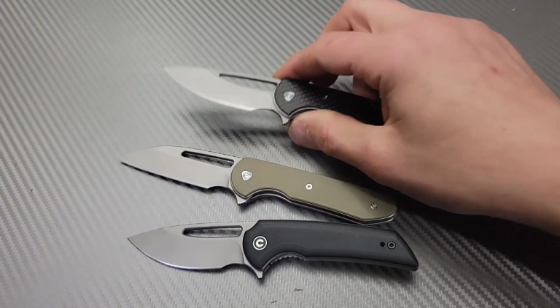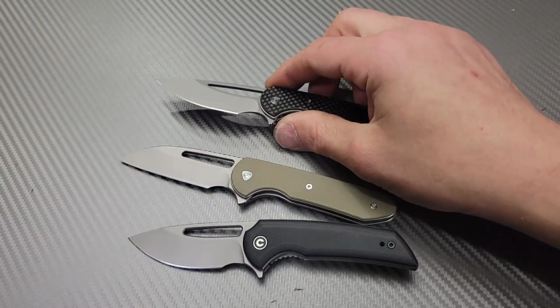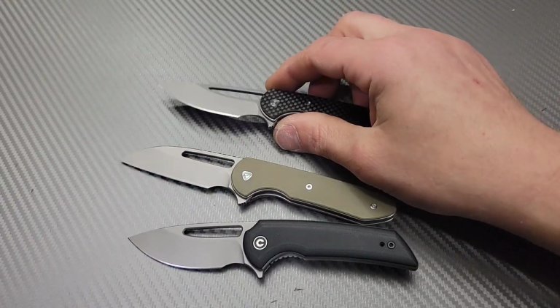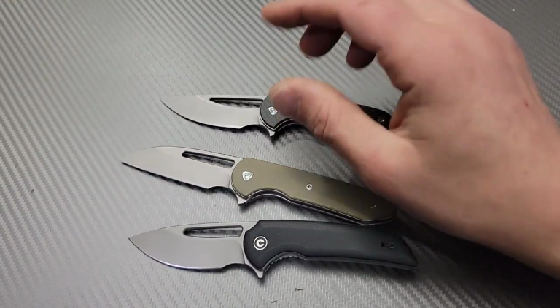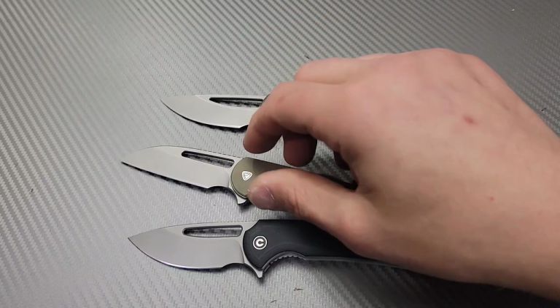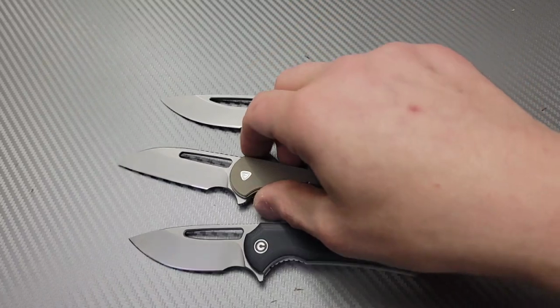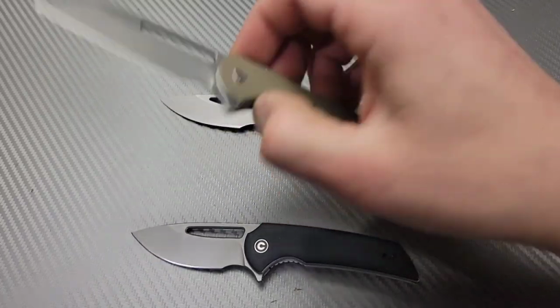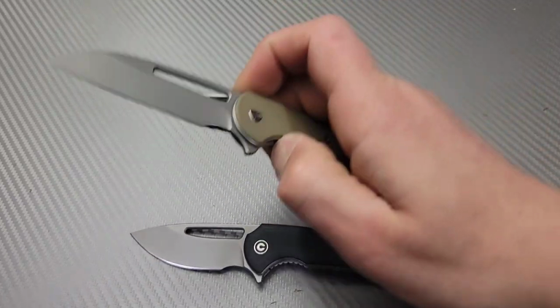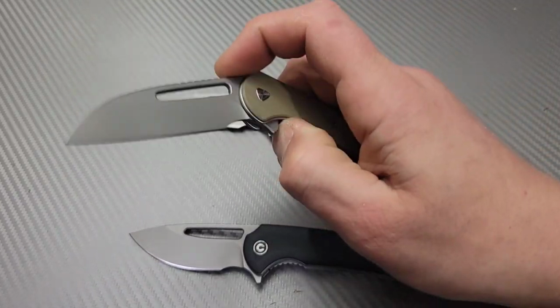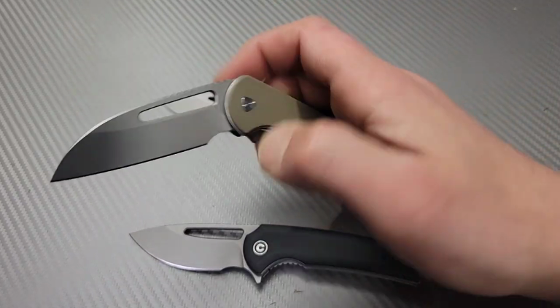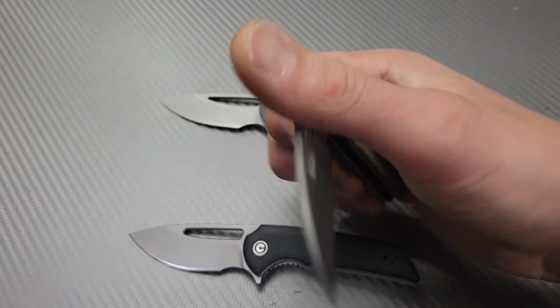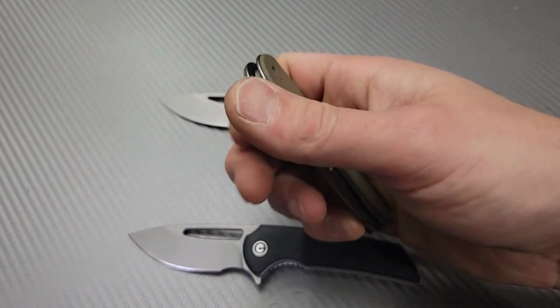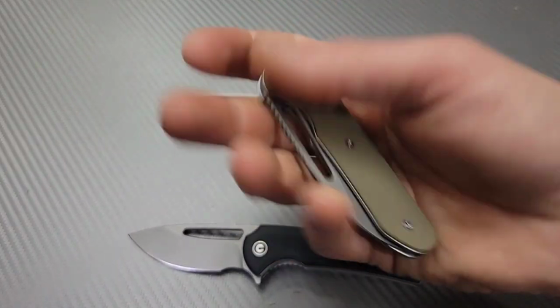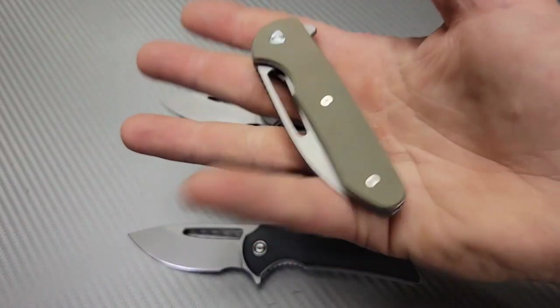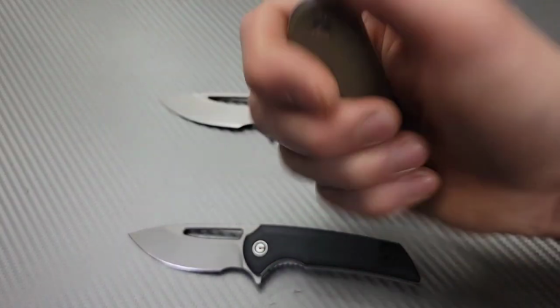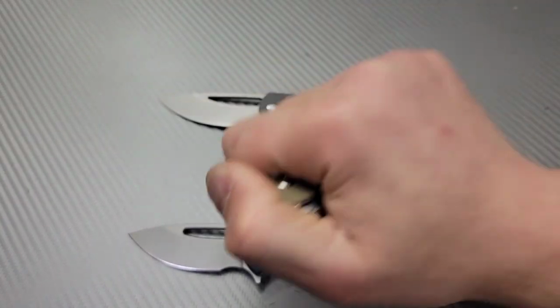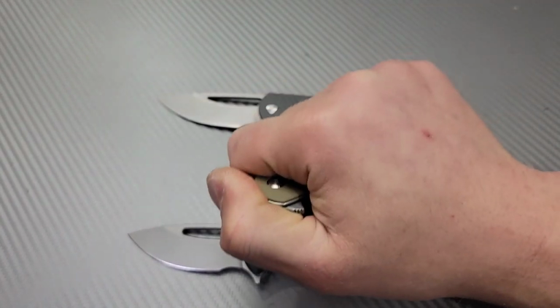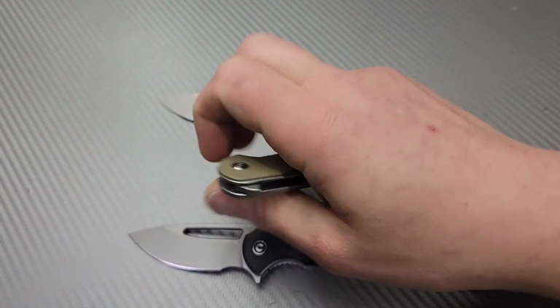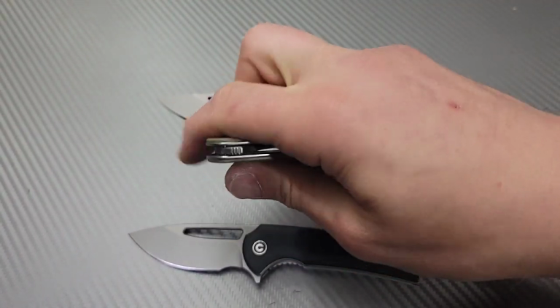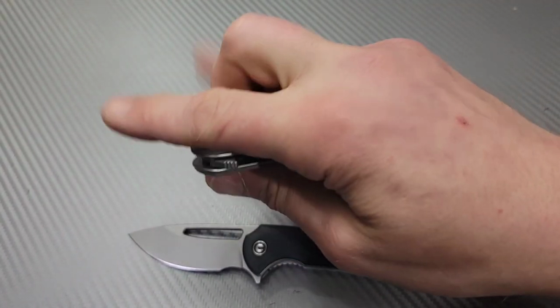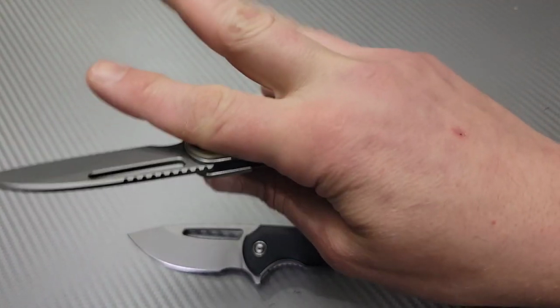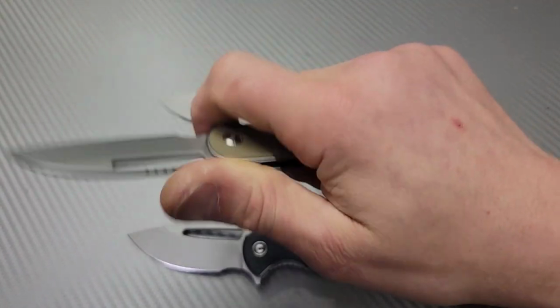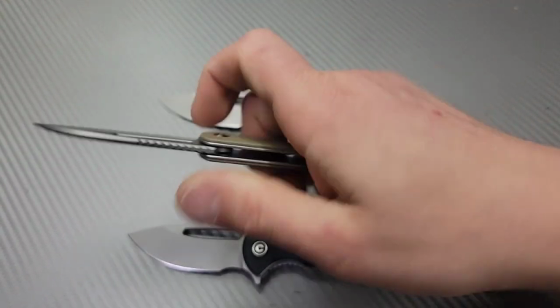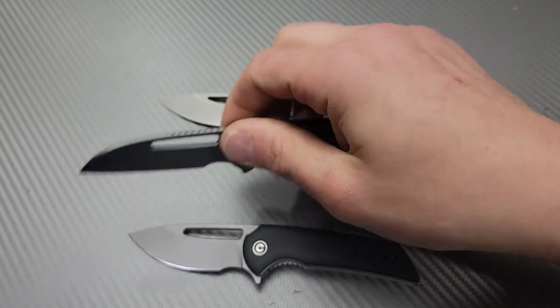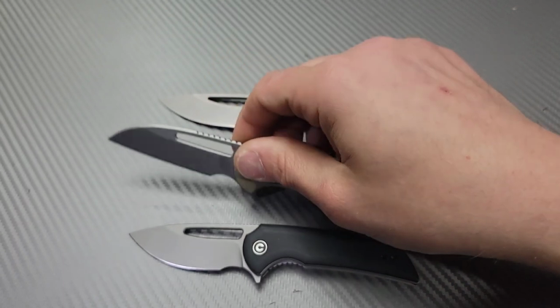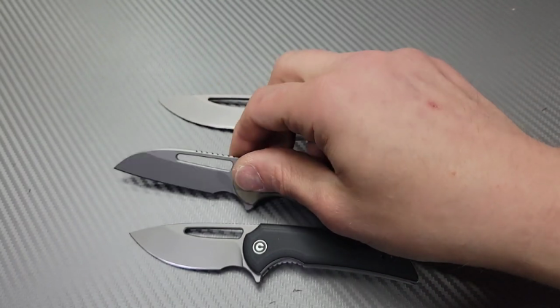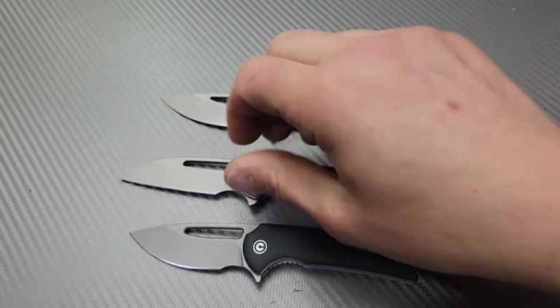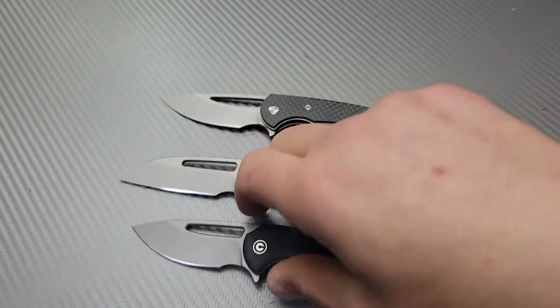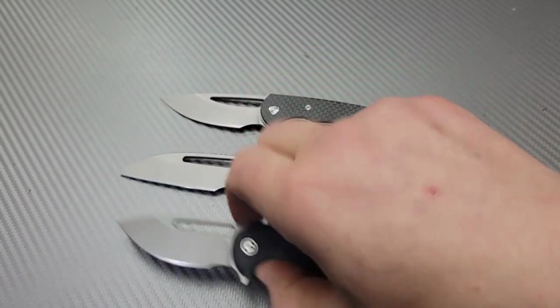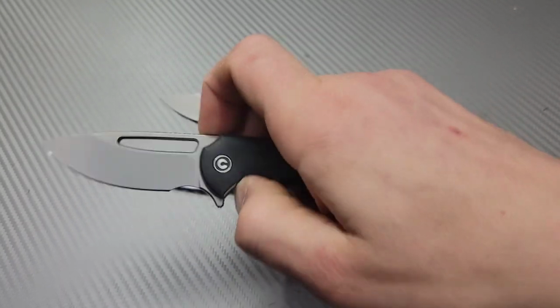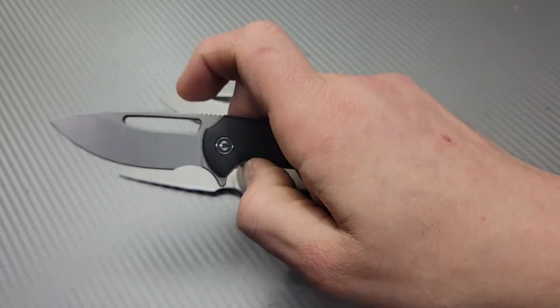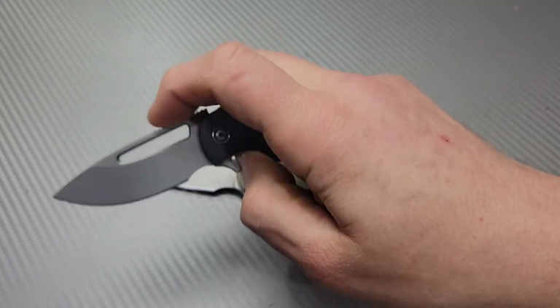Great action on all of them, and given that they are such compact knives they're still very easy to spidey flick.